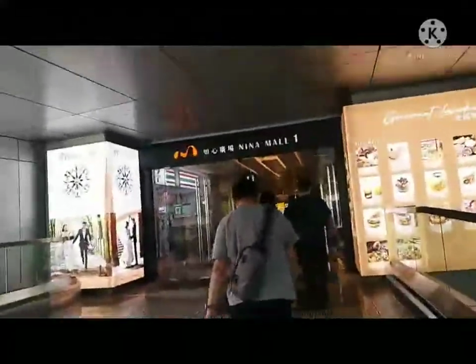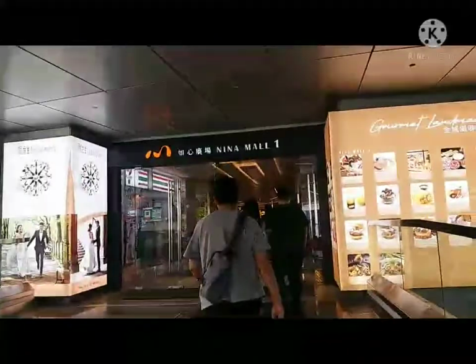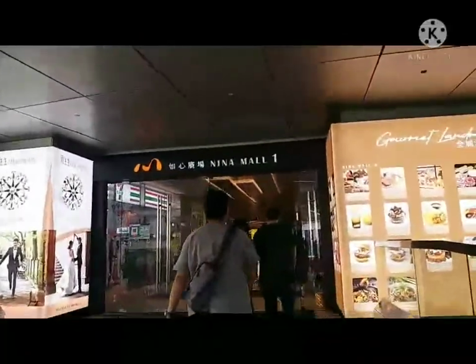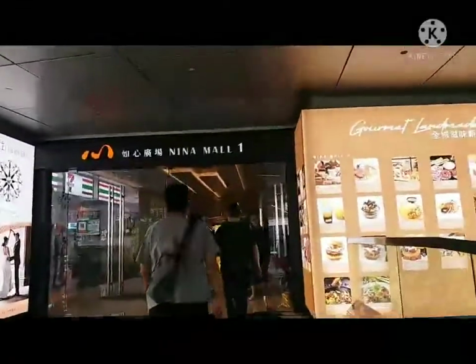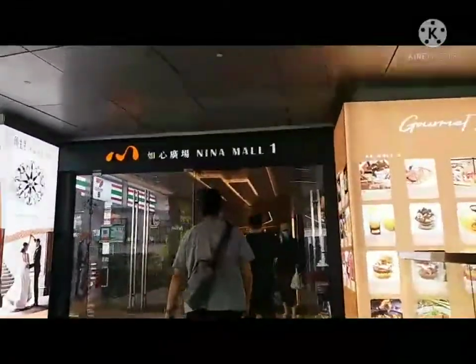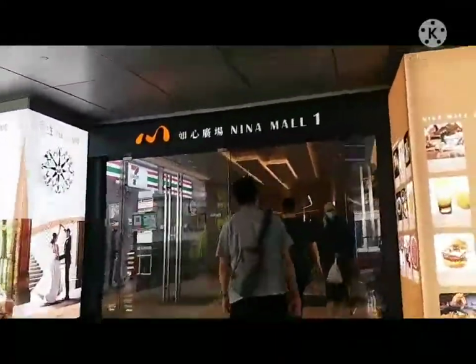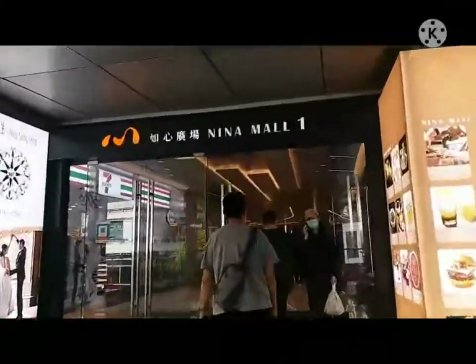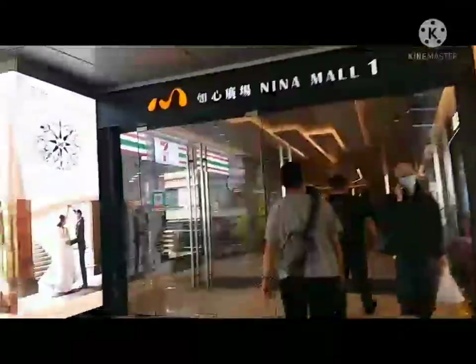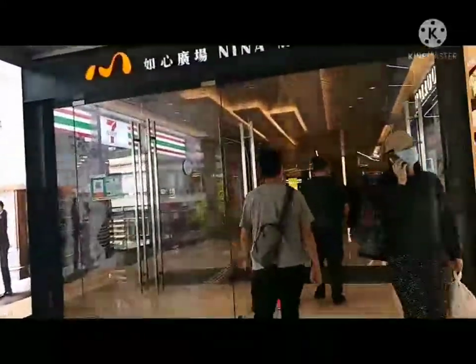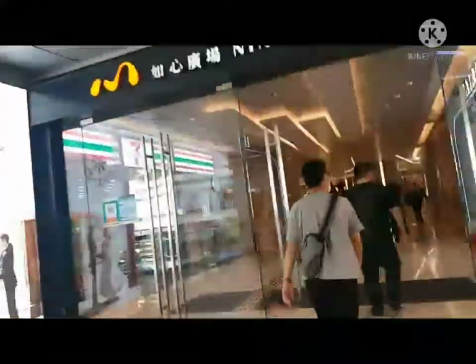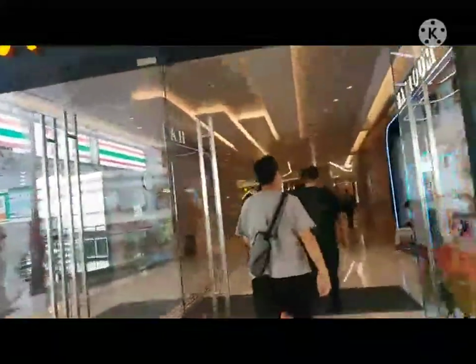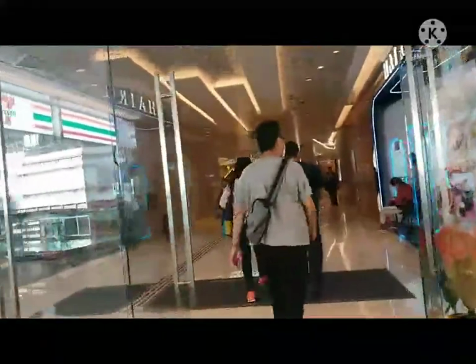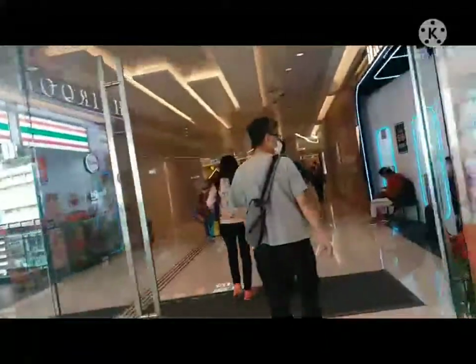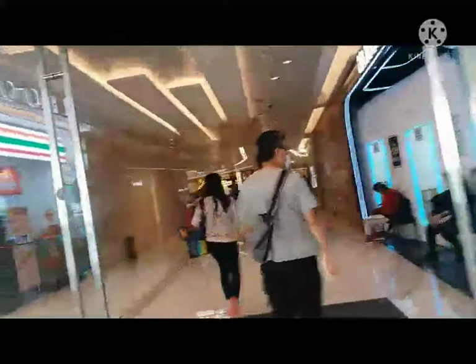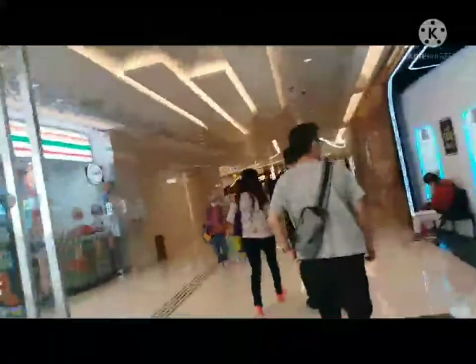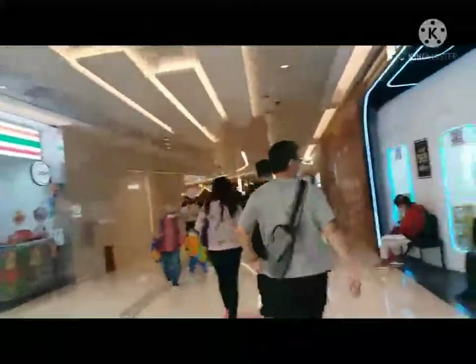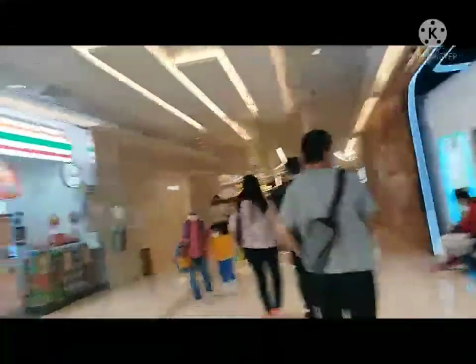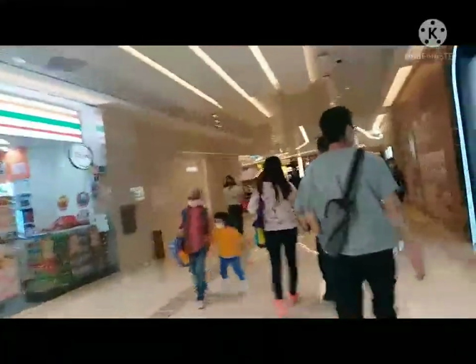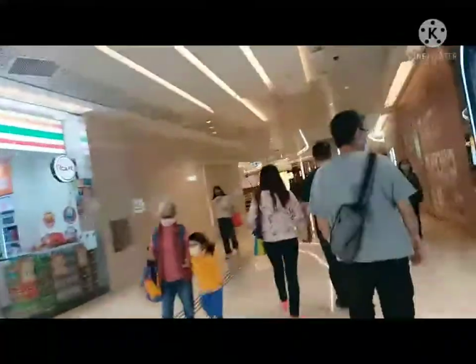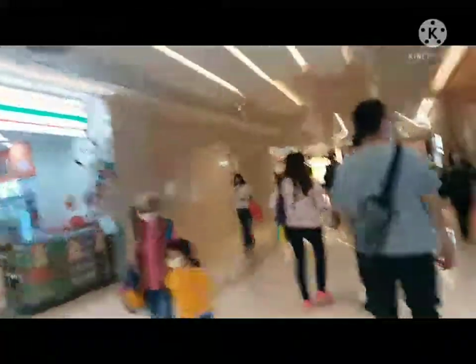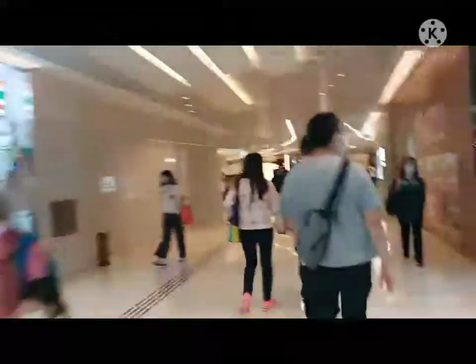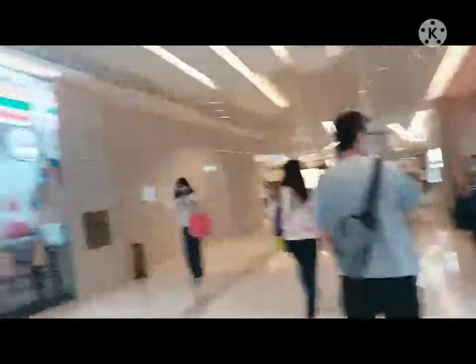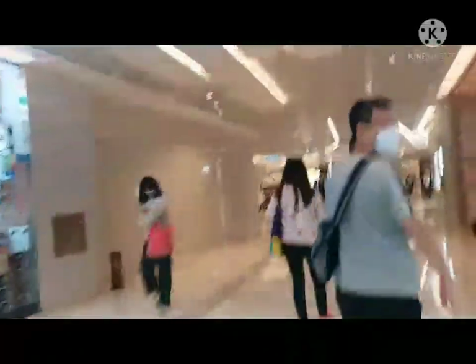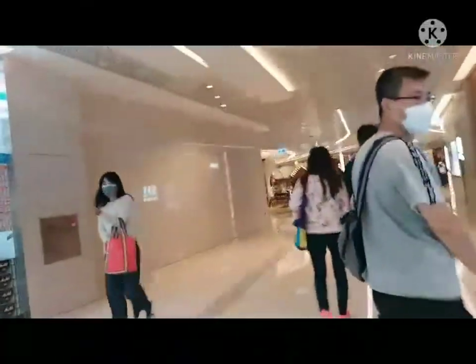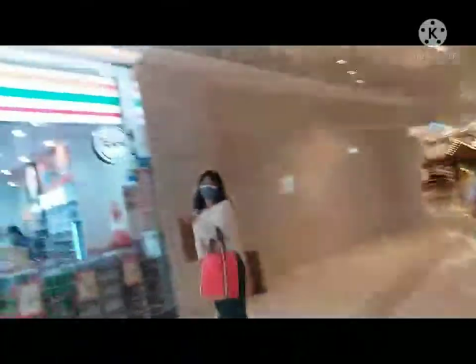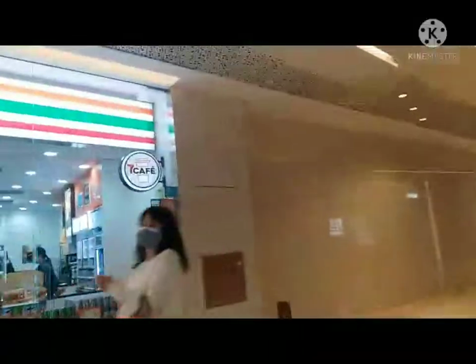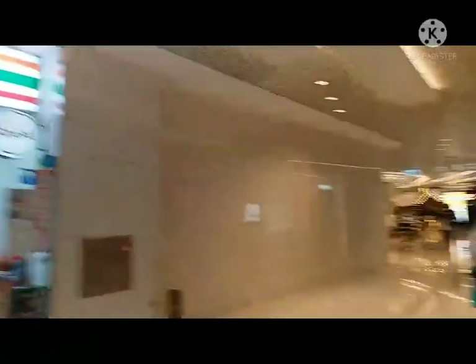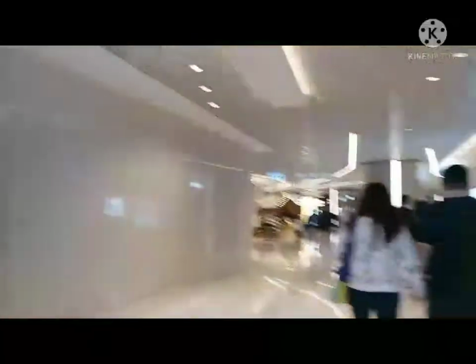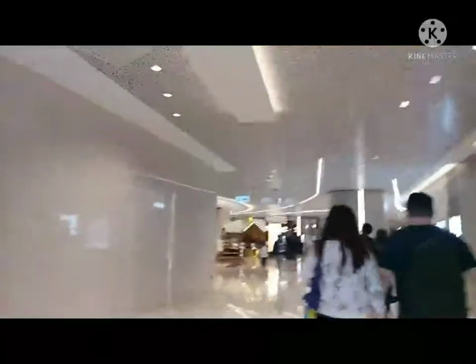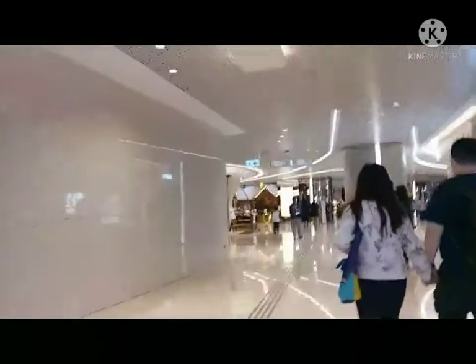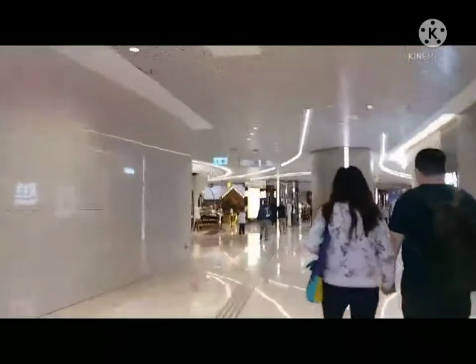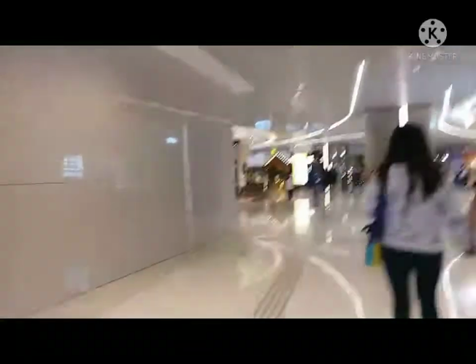Welcome to Nina Mall 1! So dito po yung daanan ko — this is the path I take. Pagpunta ako ng market at pabalik ng market, of course, diba? So sa mall po ako nagdadaan.